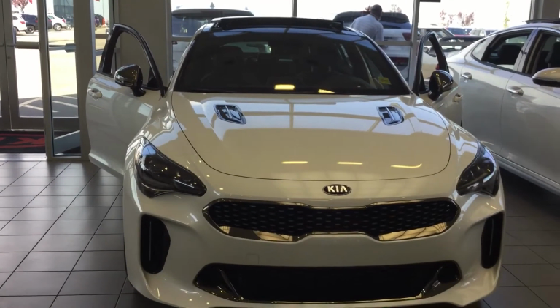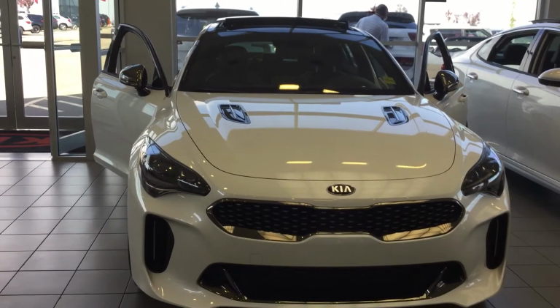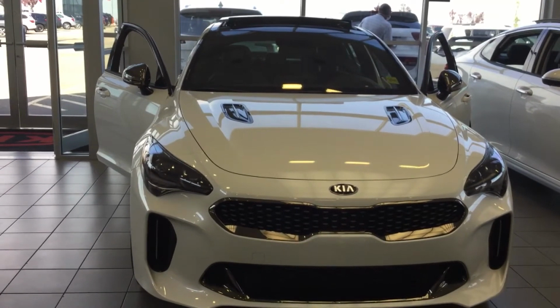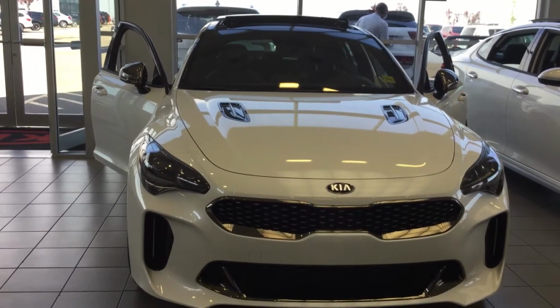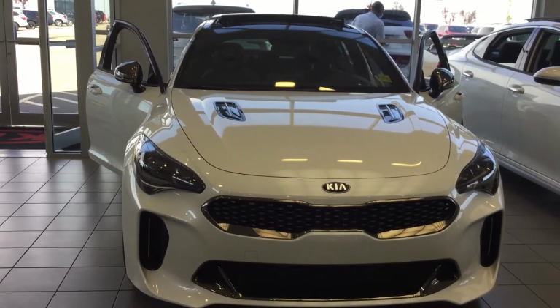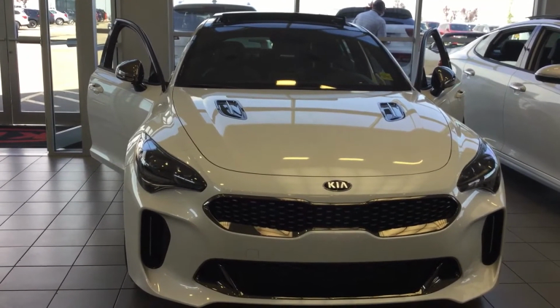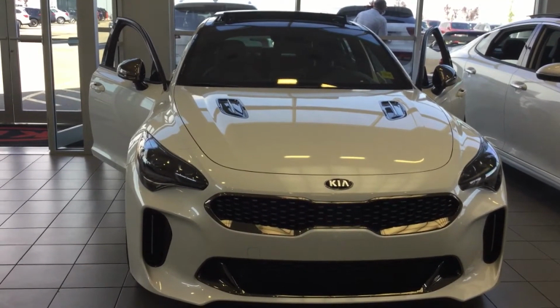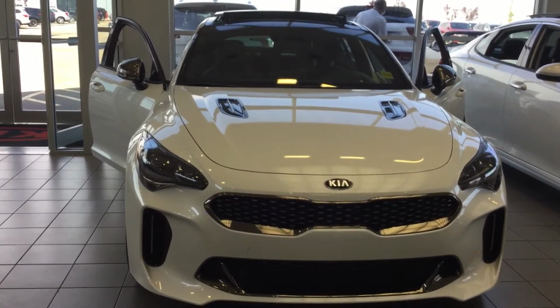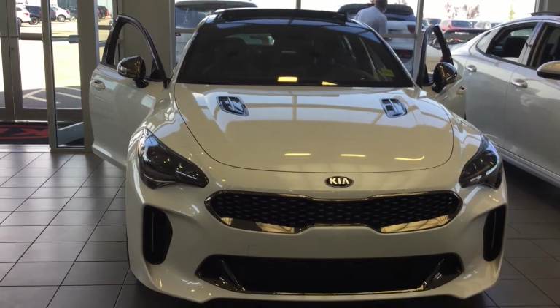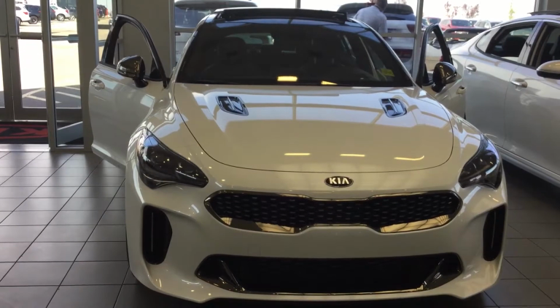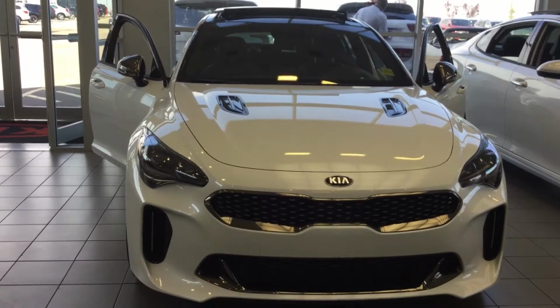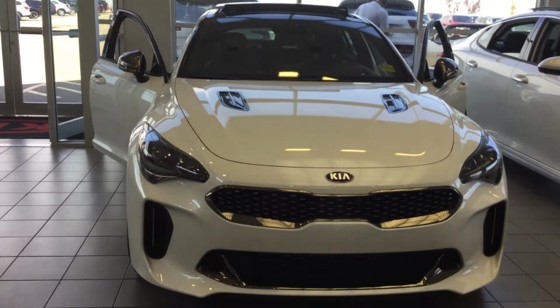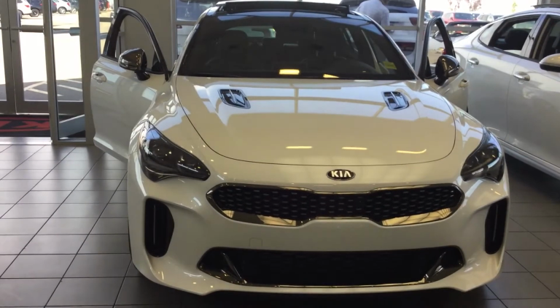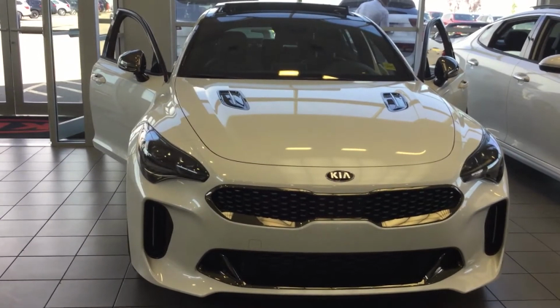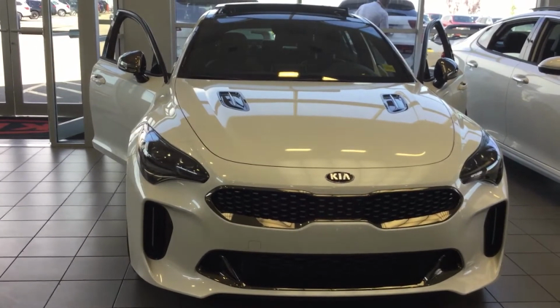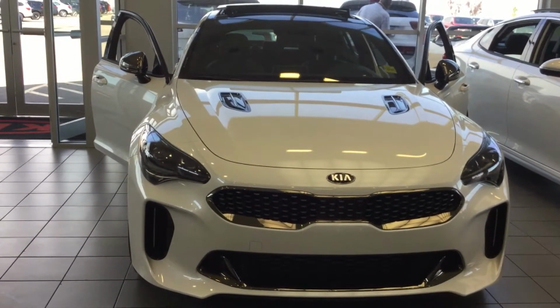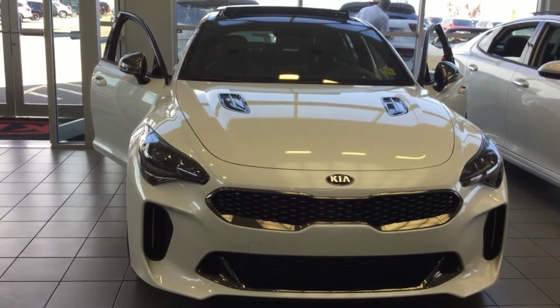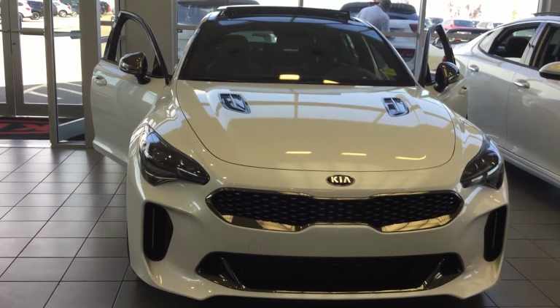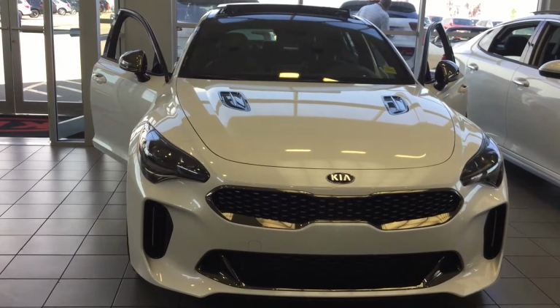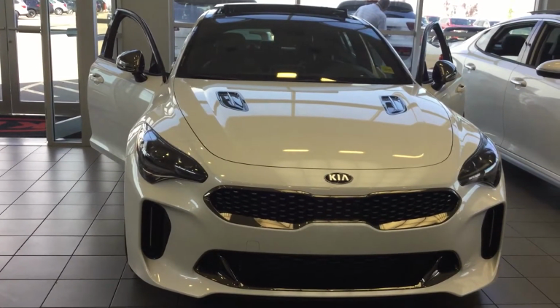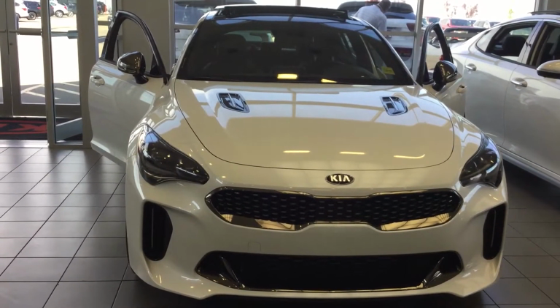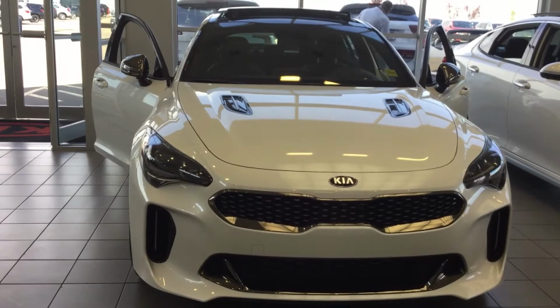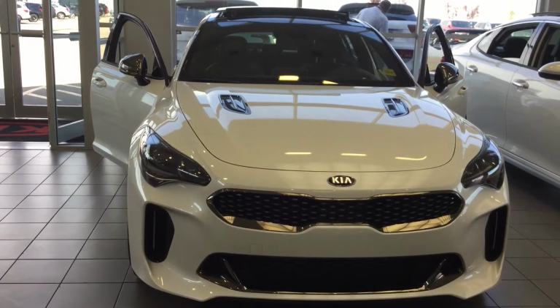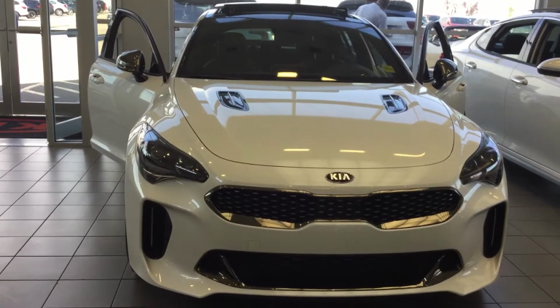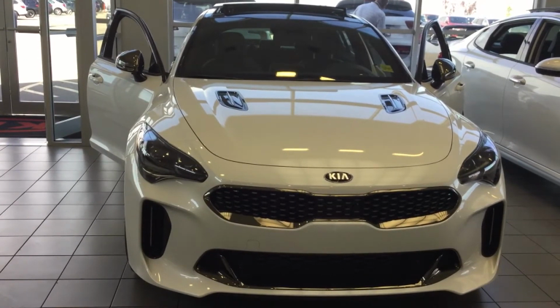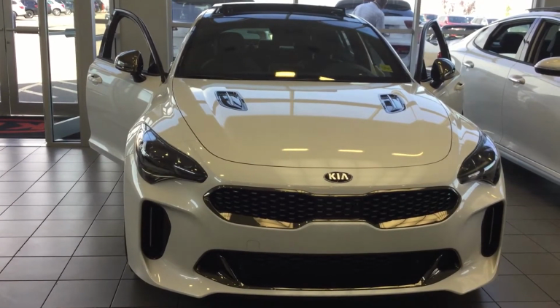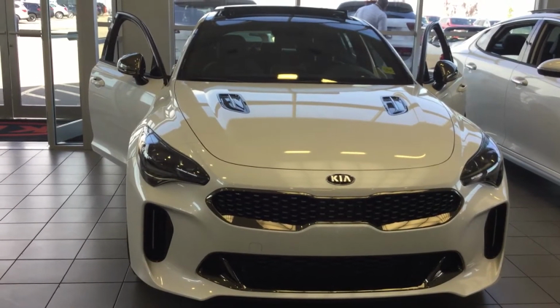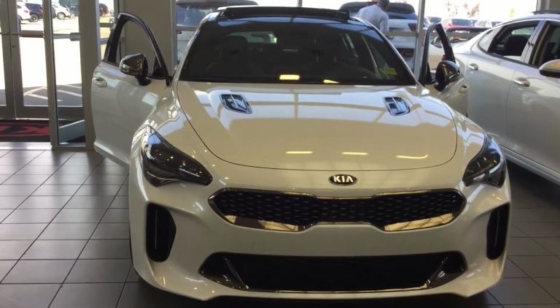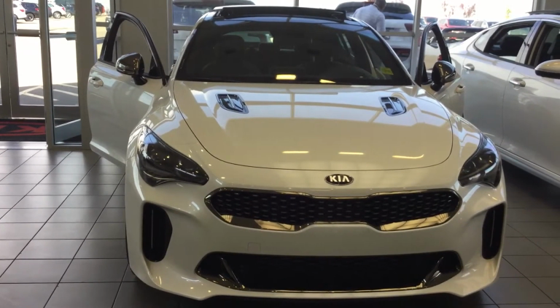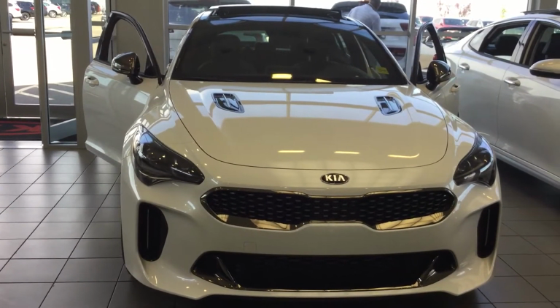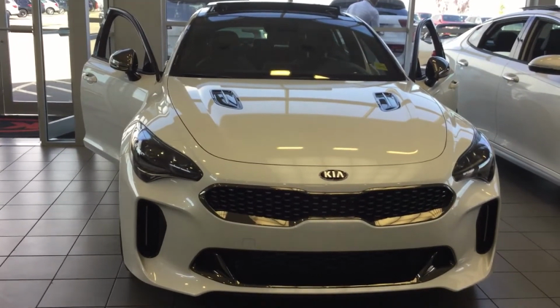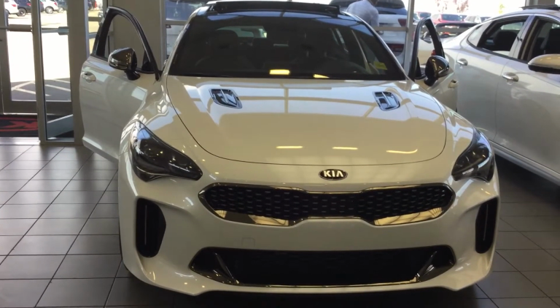Good morning, Joe. This is Bruce here from Showa Kia. I just met you and your wonderful wife here. First thing I'd like to say, thank you so much for stopping by Showa Kia and giving me a chance to meet you guys. It was an honor.